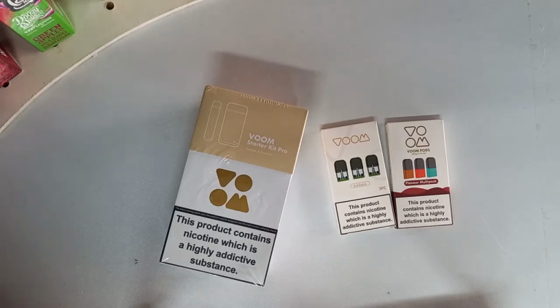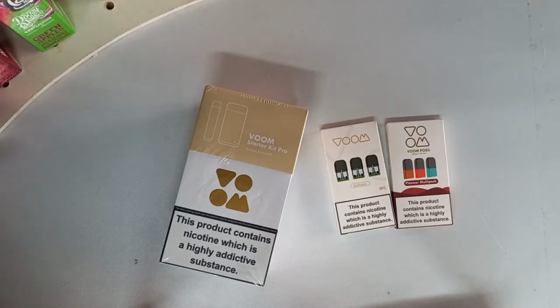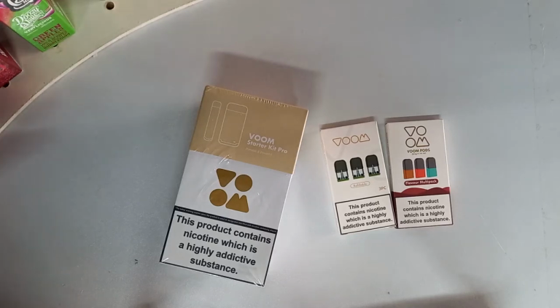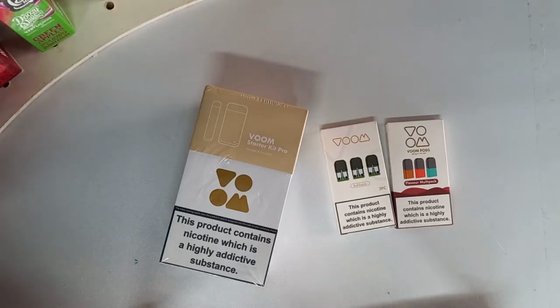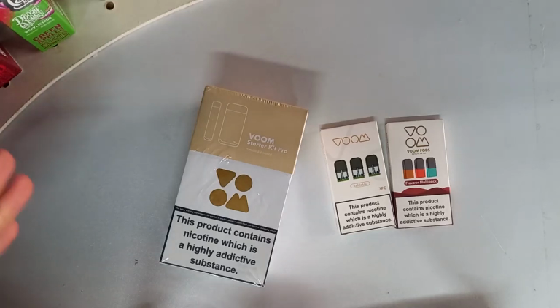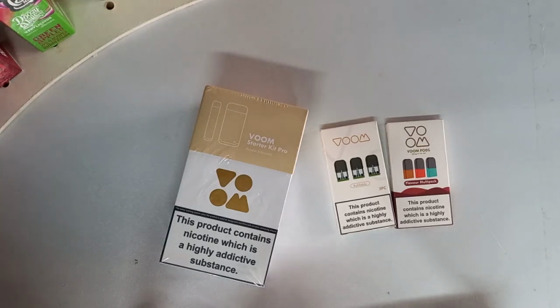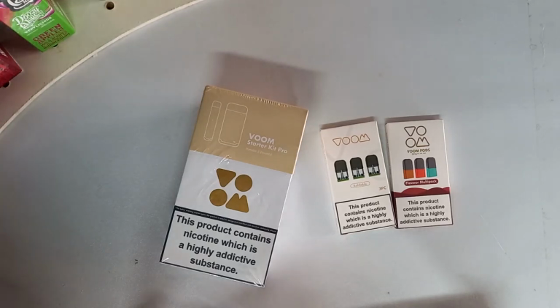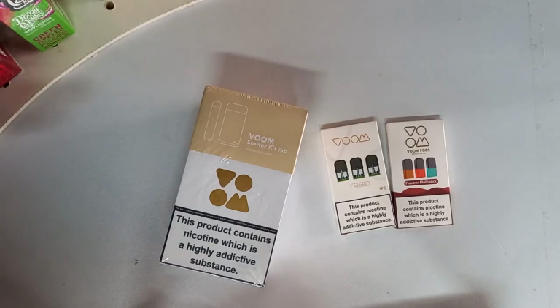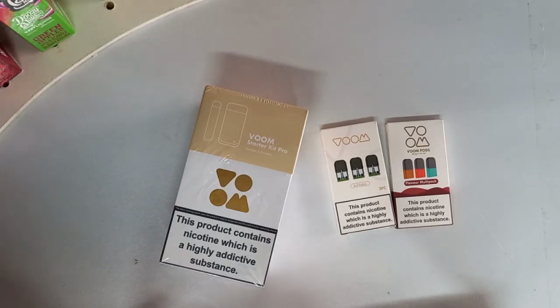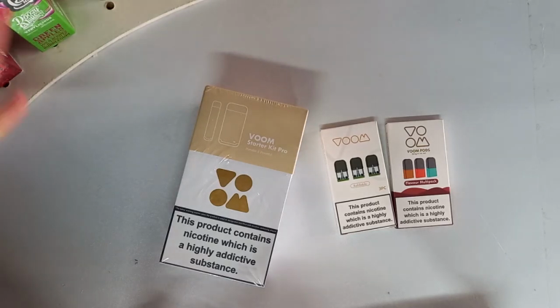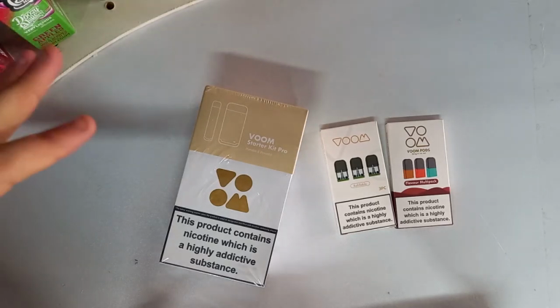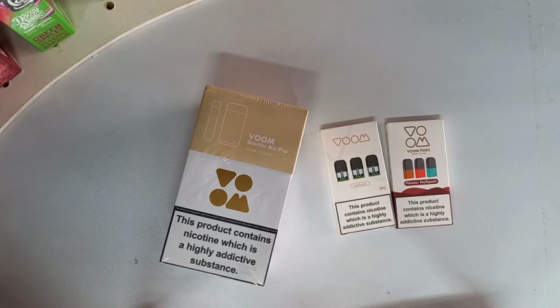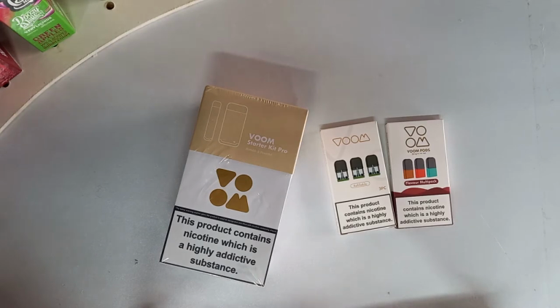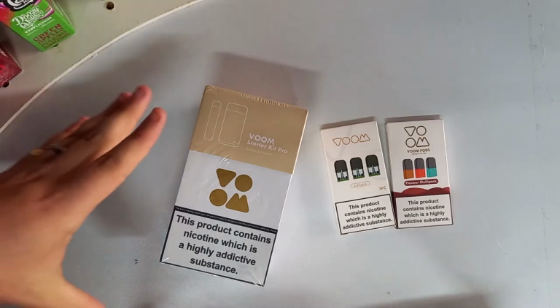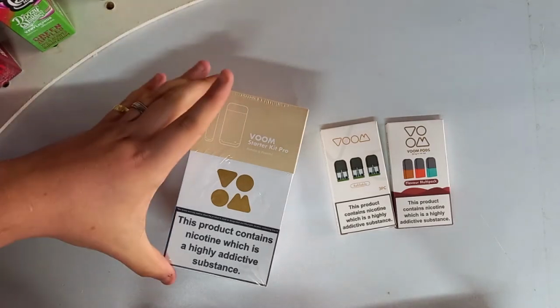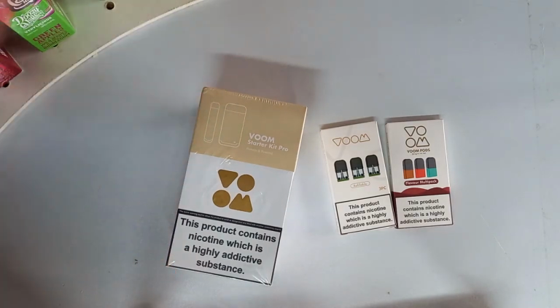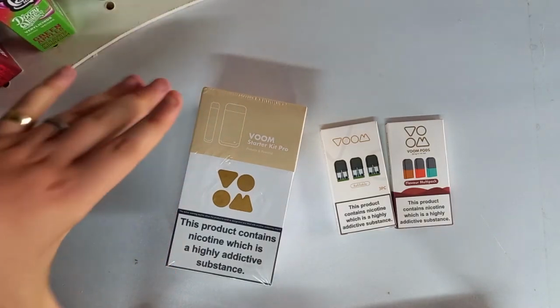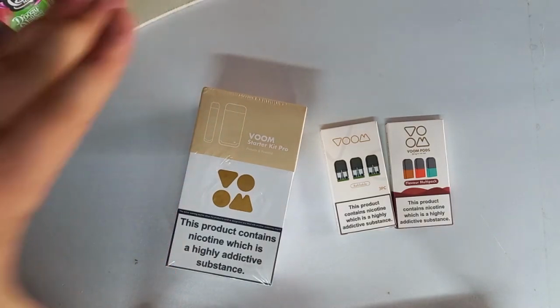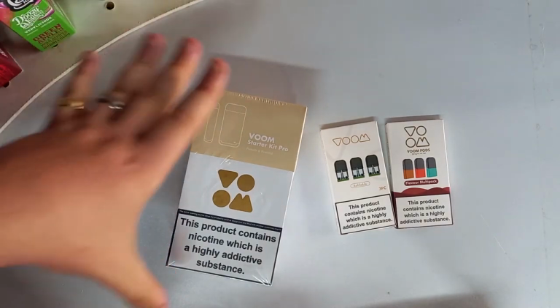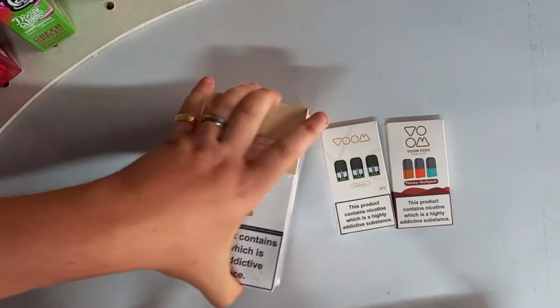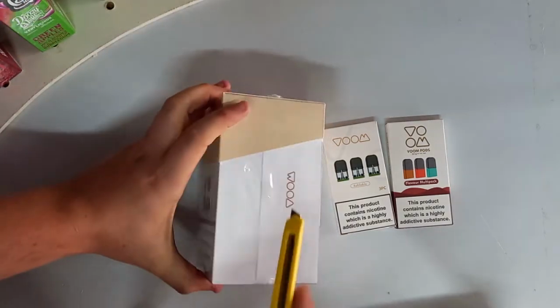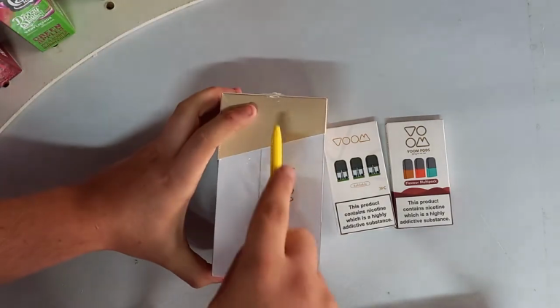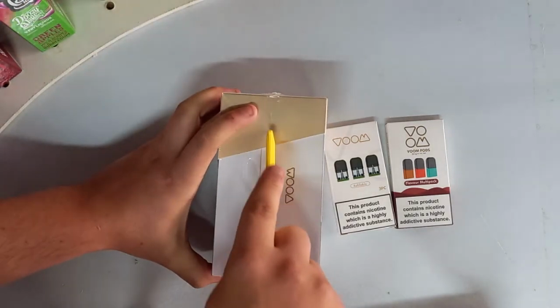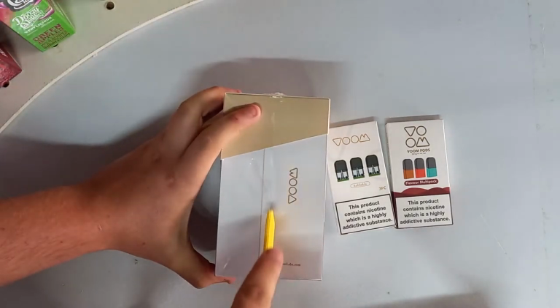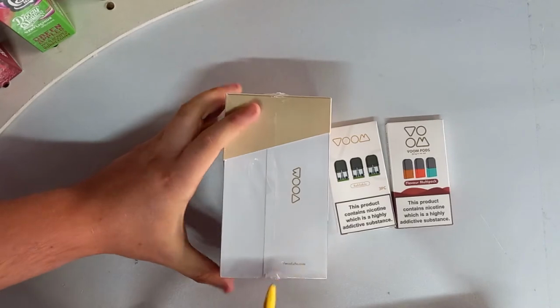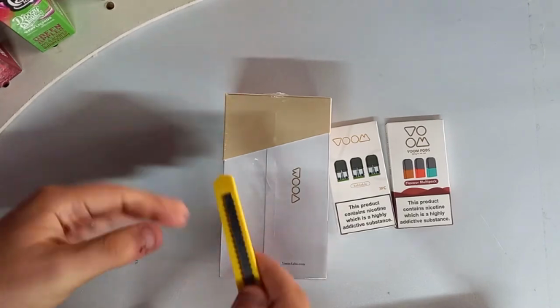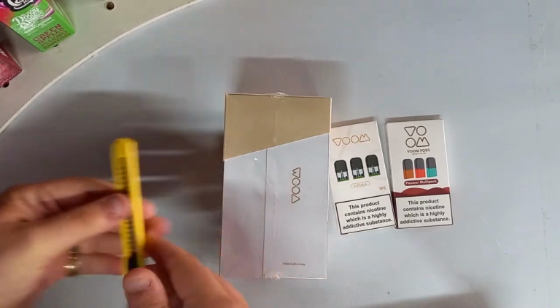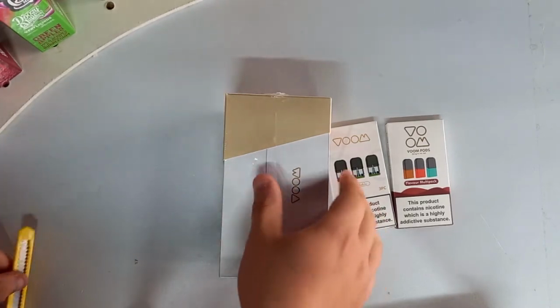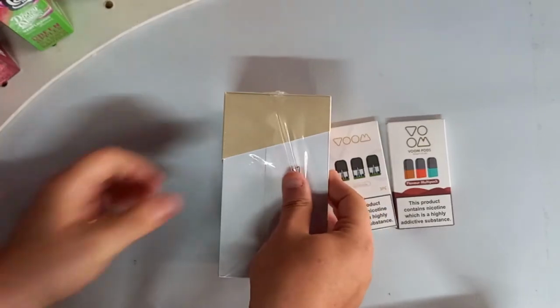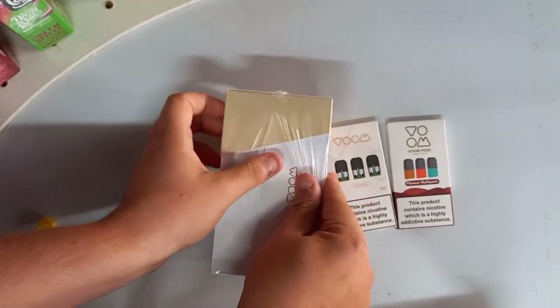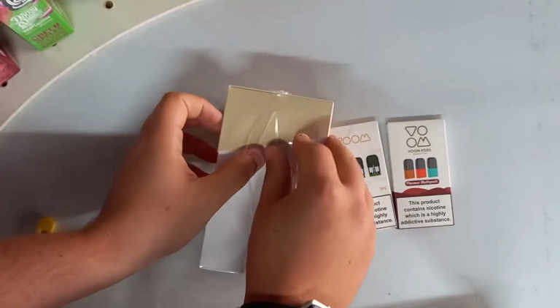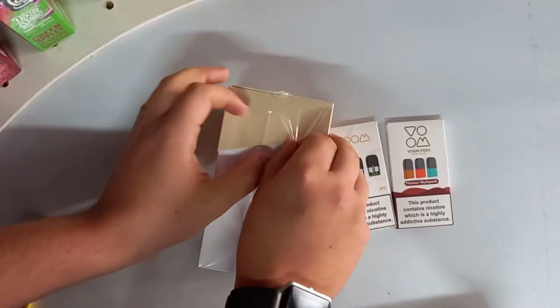Hi guys, sorry for the lack of quality. I ain't got my license and stuff — I didn't intend to do this, but this has just arrived. It's been sent to me as a sample for the shop and not for a review, but I figured I'm gonna review it anyway because it's a full kit.